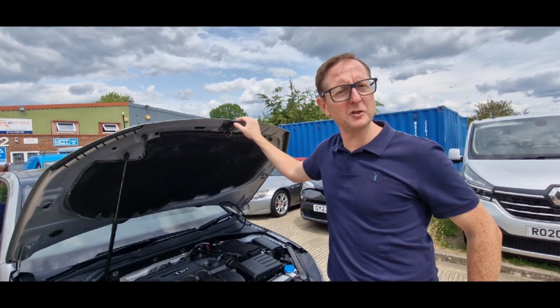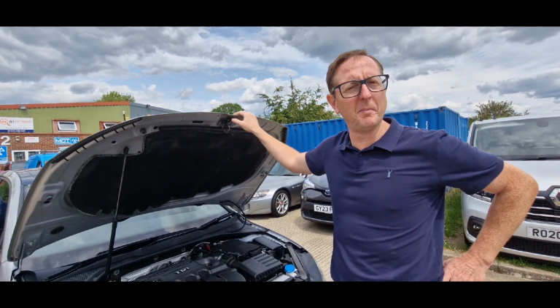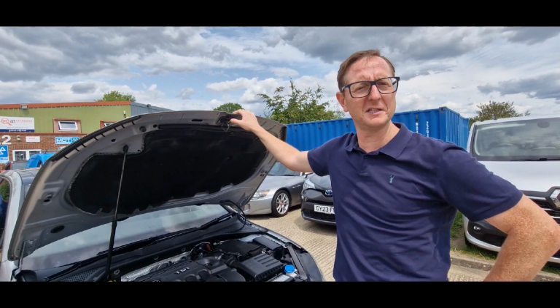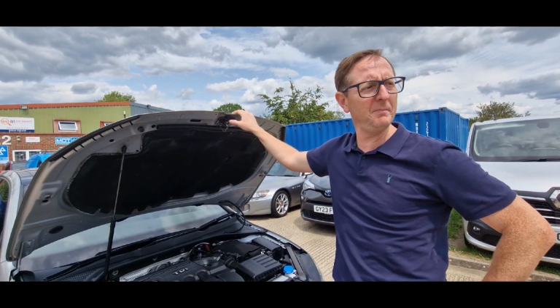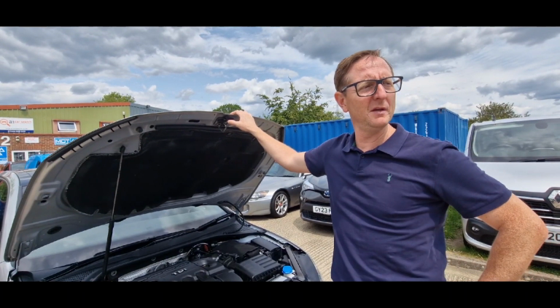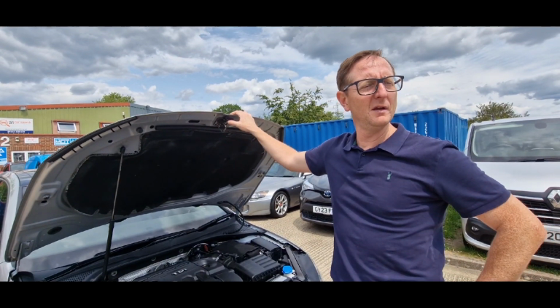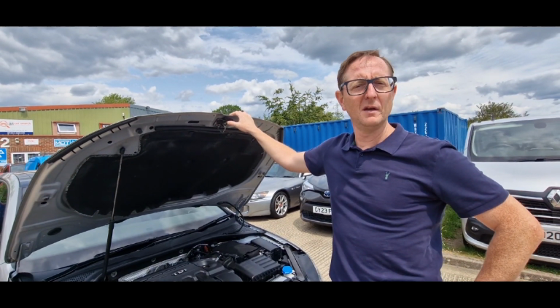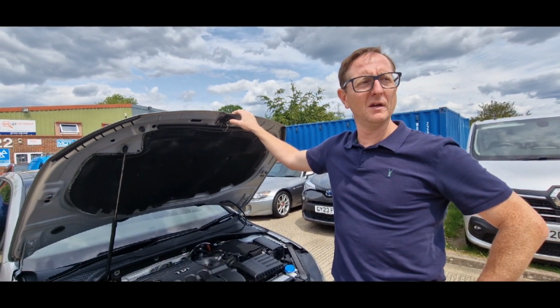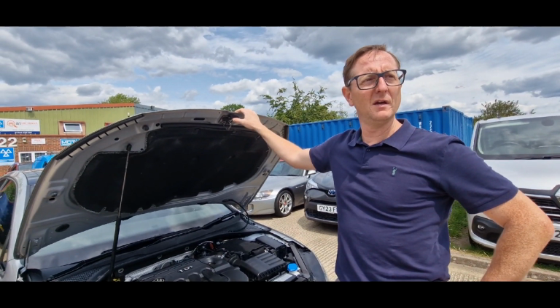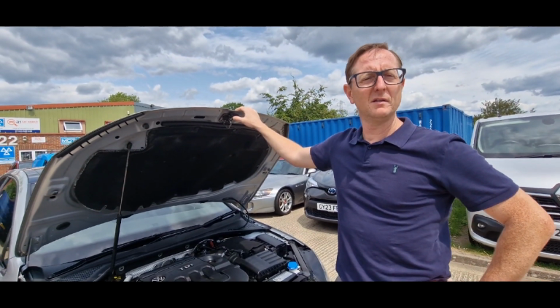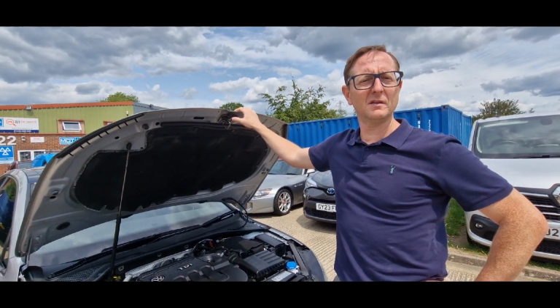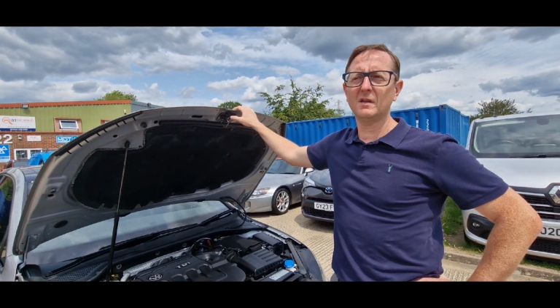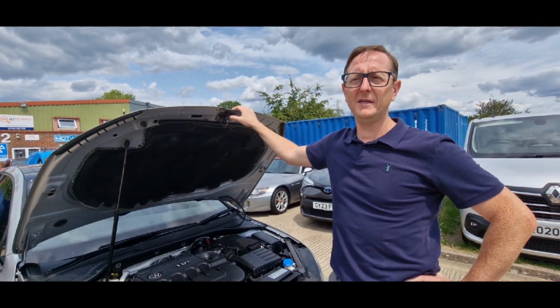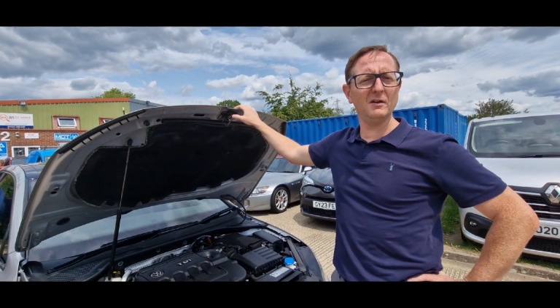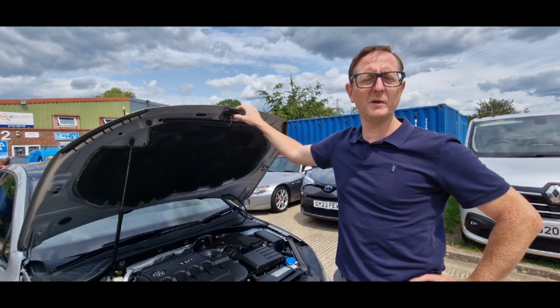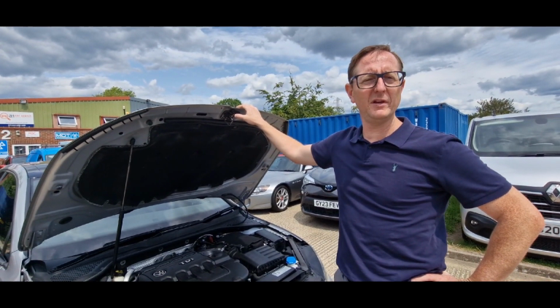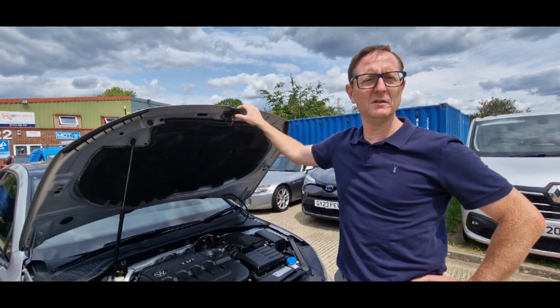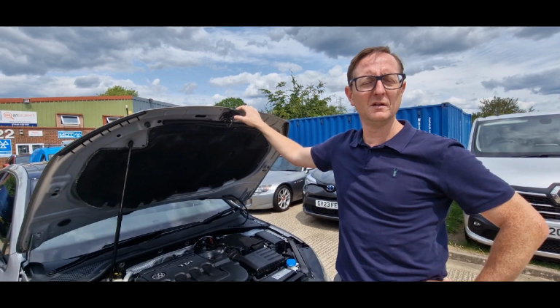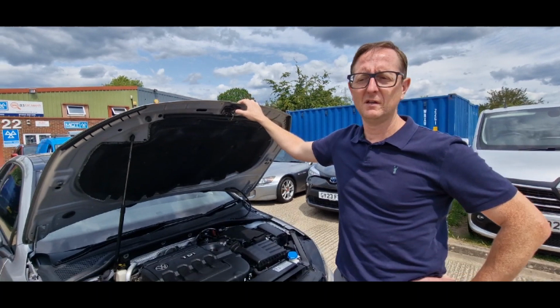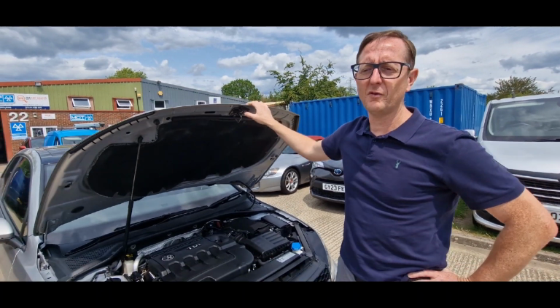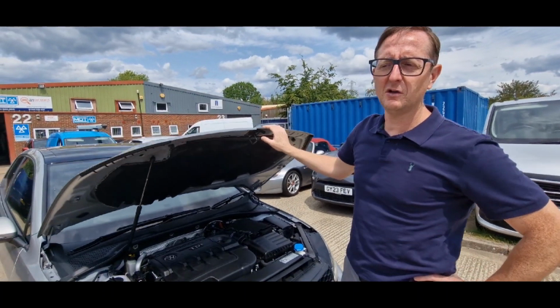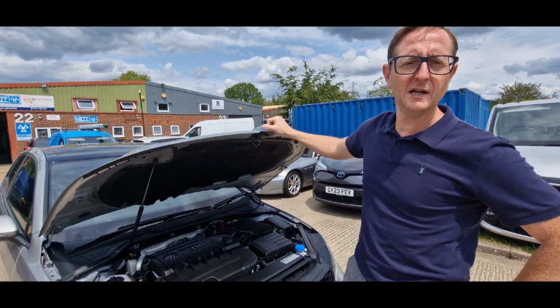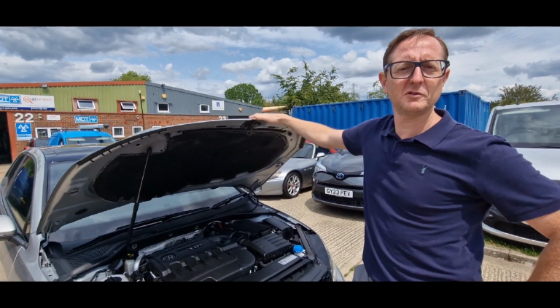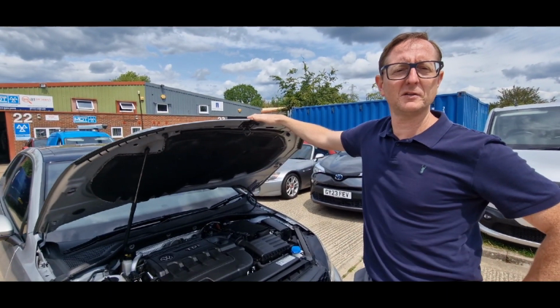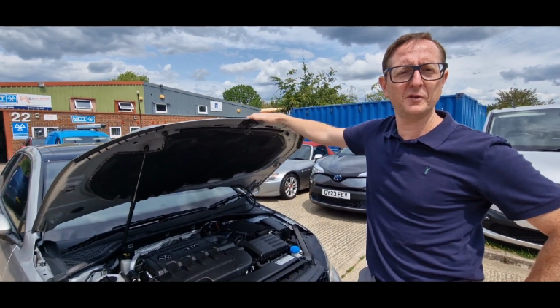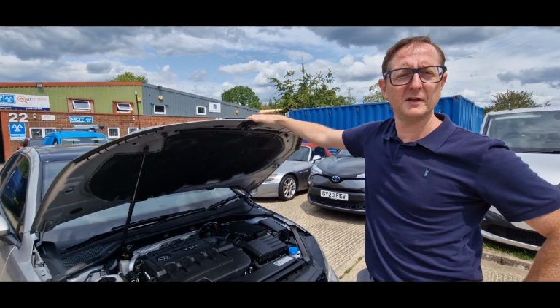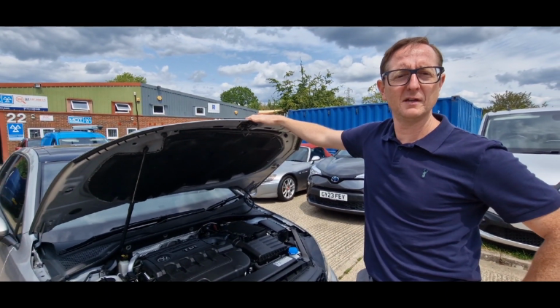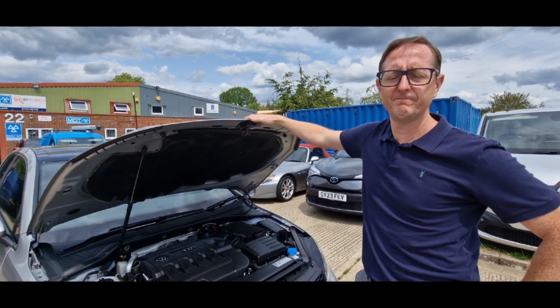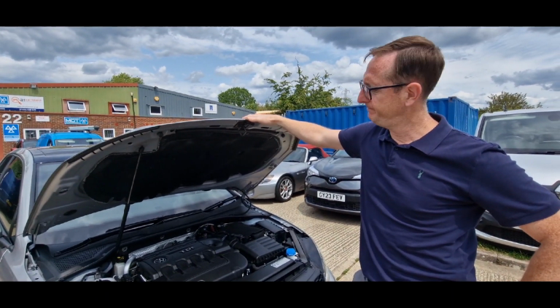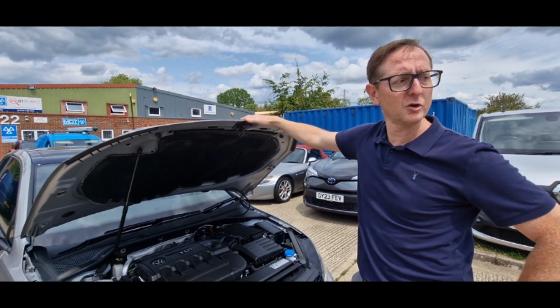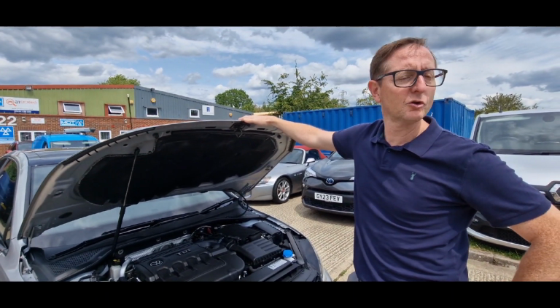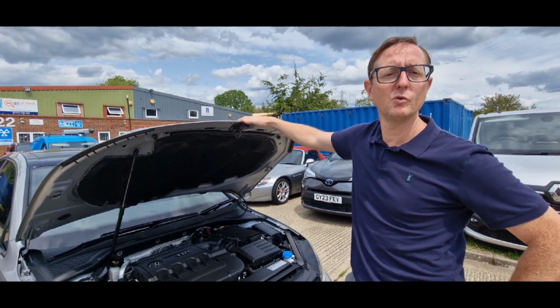Traffic just came past here, Sam. Yeah, what is this — CM25? Do they not know we're doing a video? They've obviously not seen our hundreds of thousands of viewers, have they? Cruel.